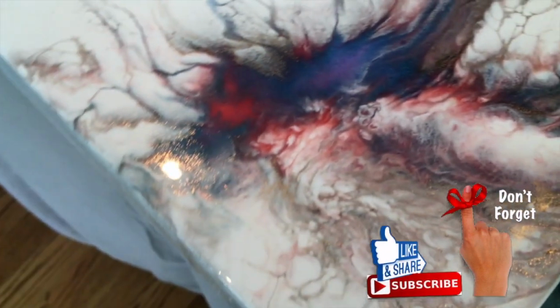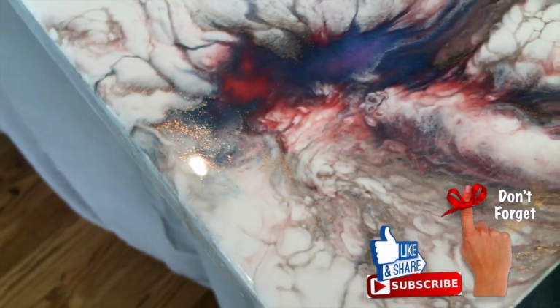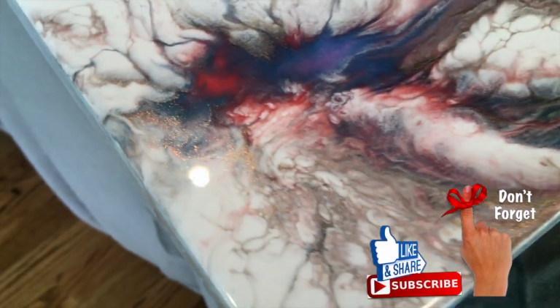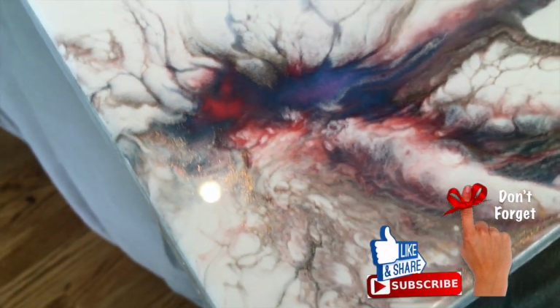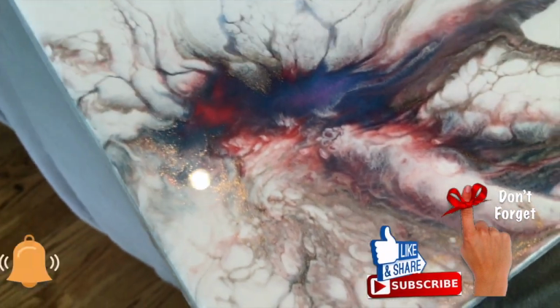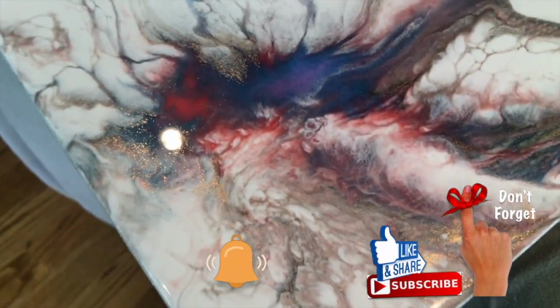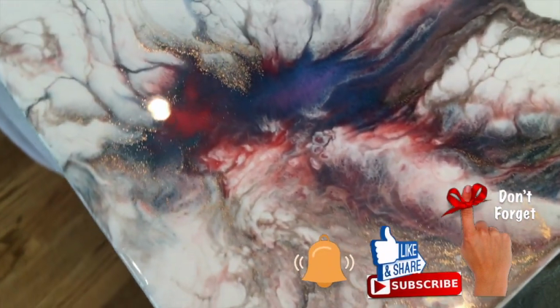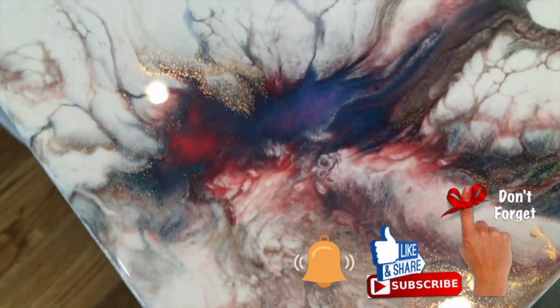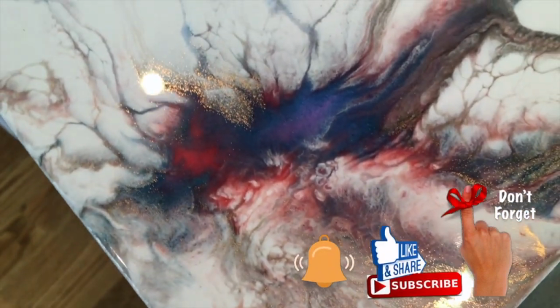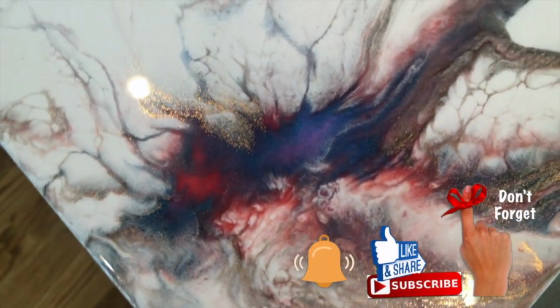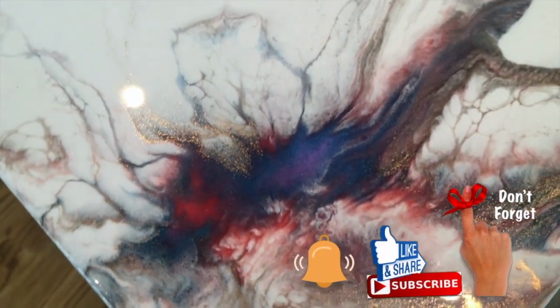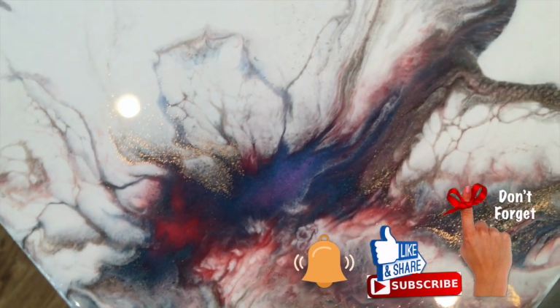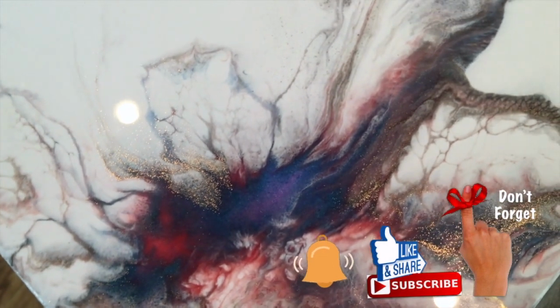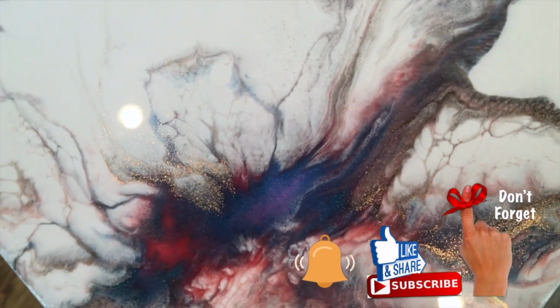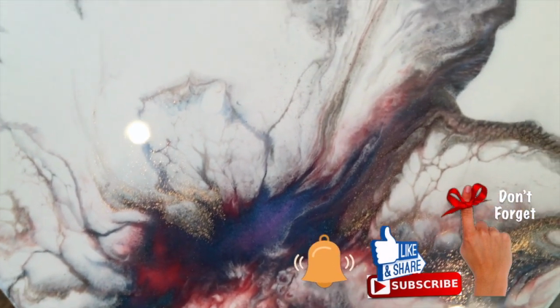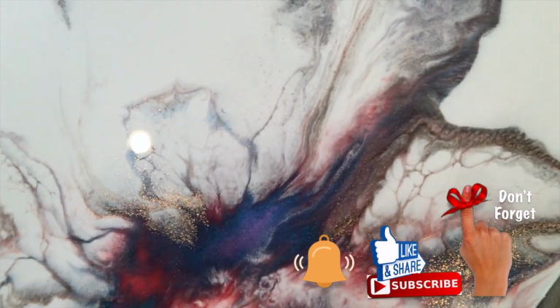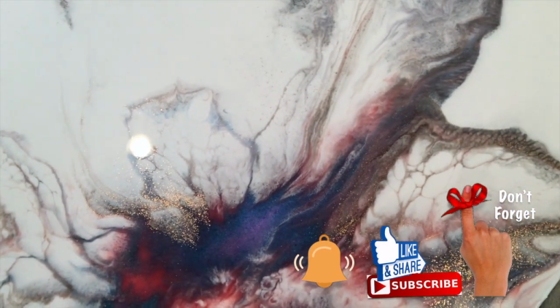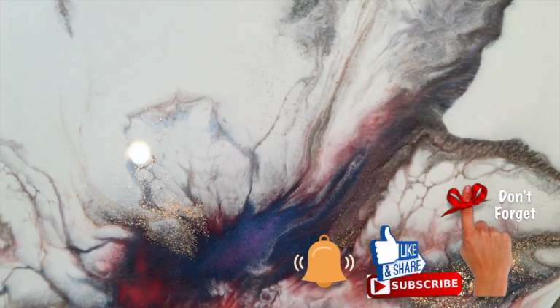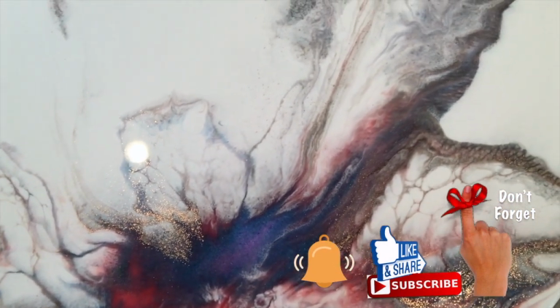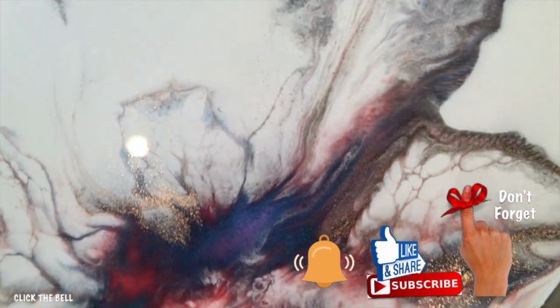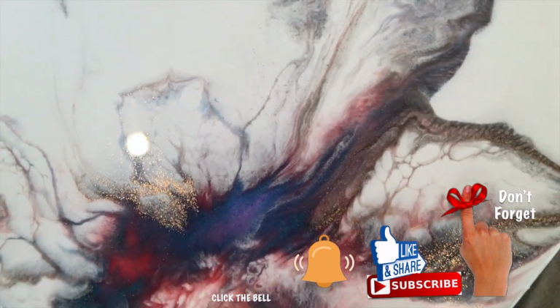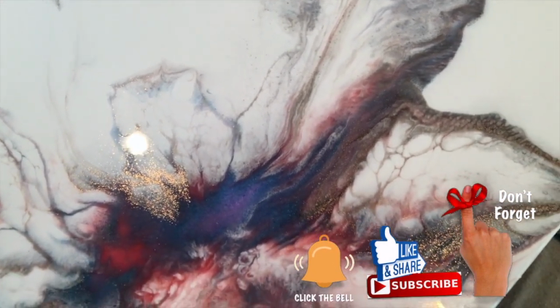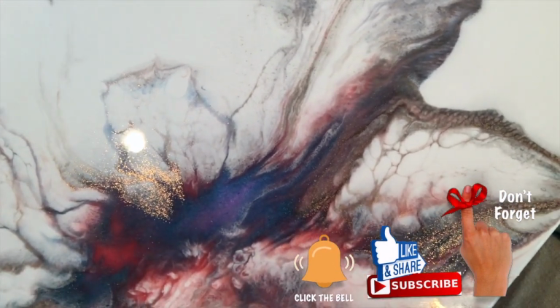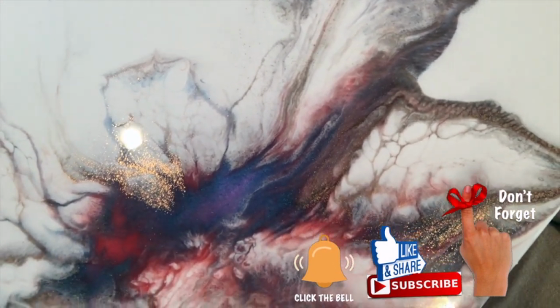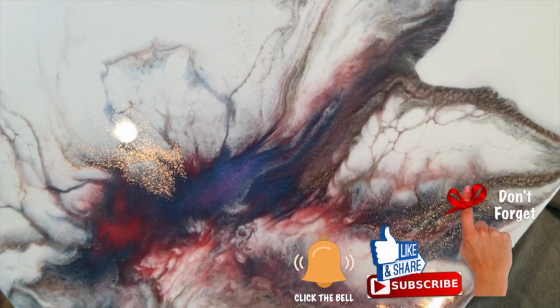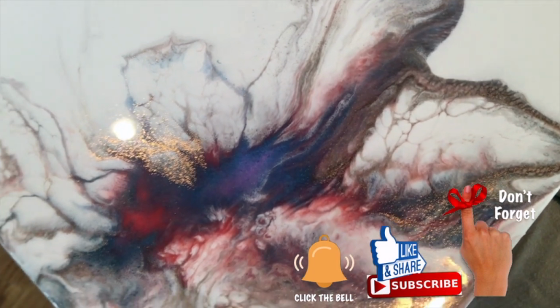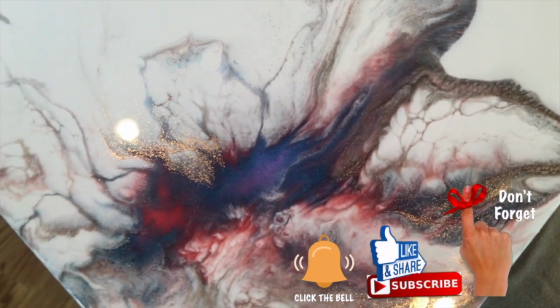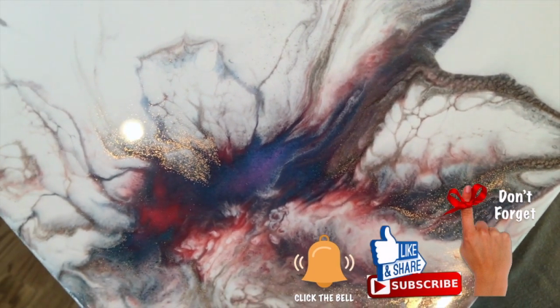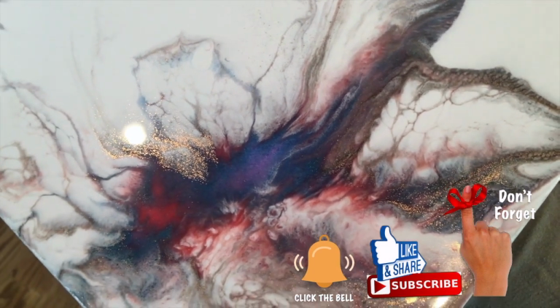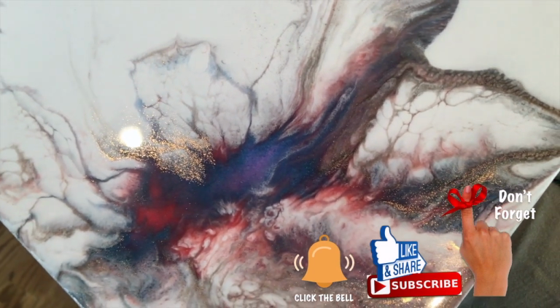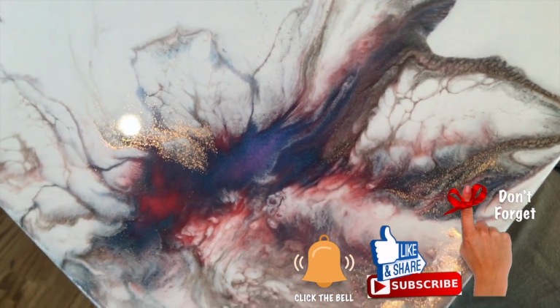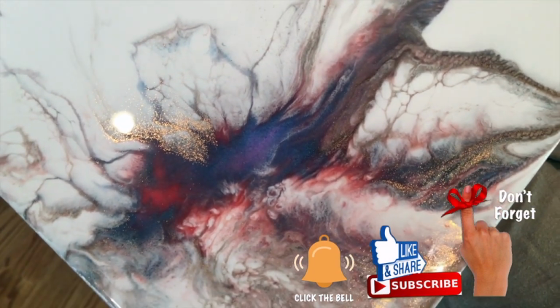You can really get a sense of the gold coming through. Thank you so much for watching and I will see you in my next video.